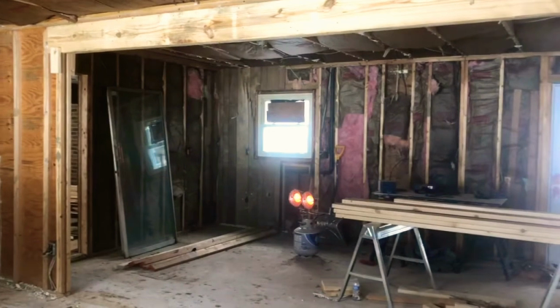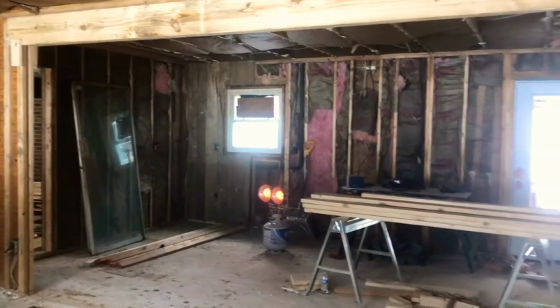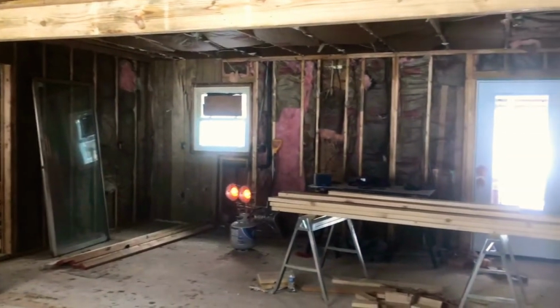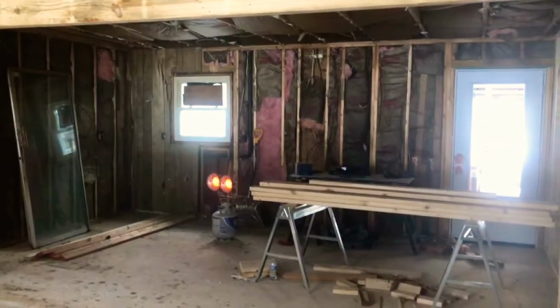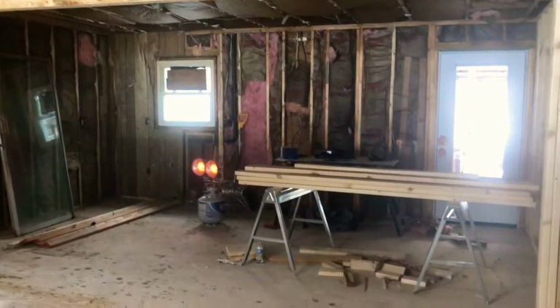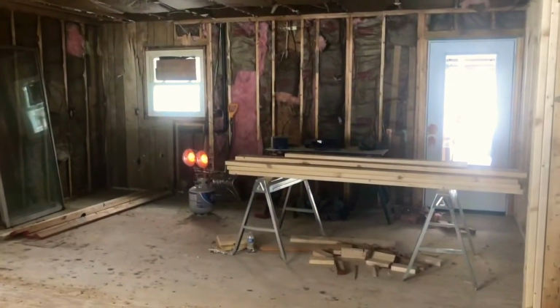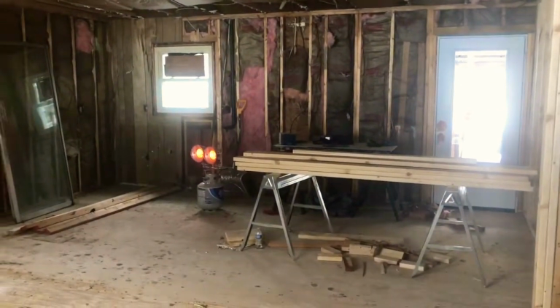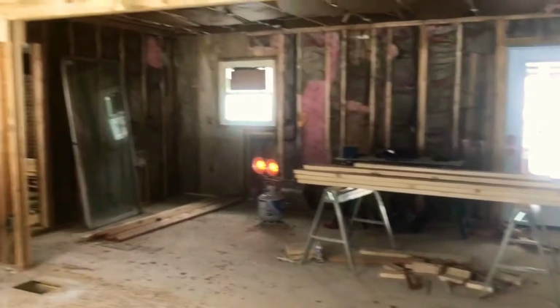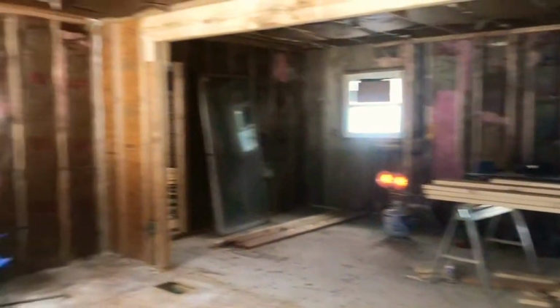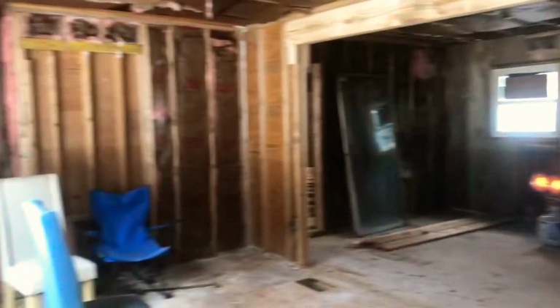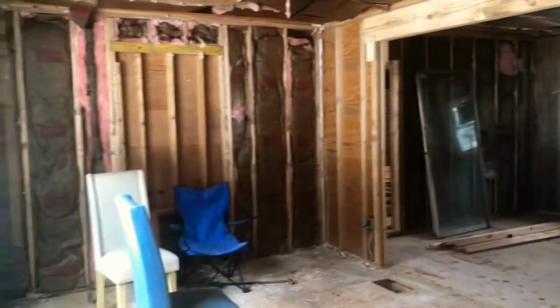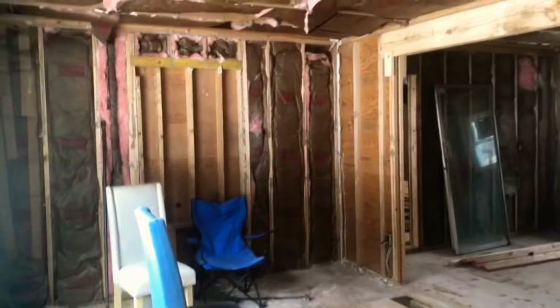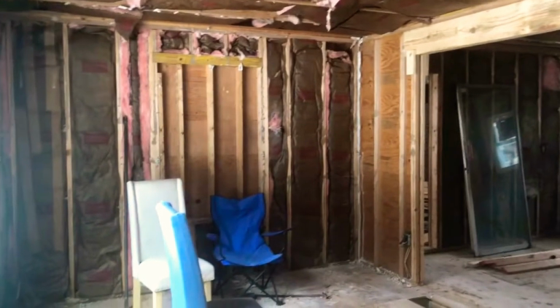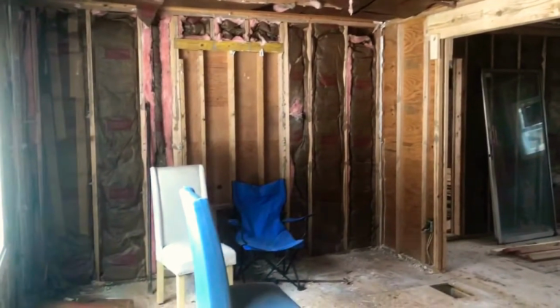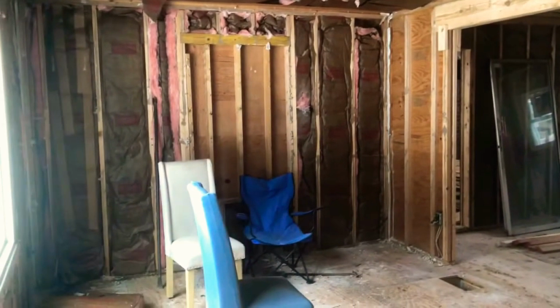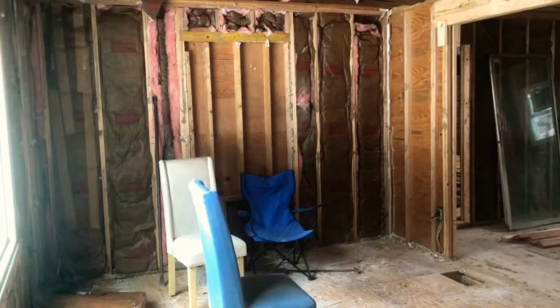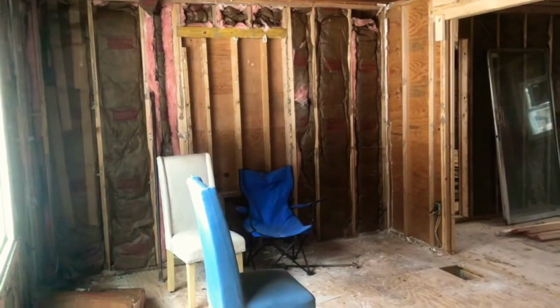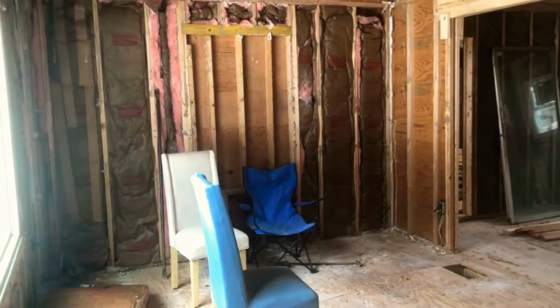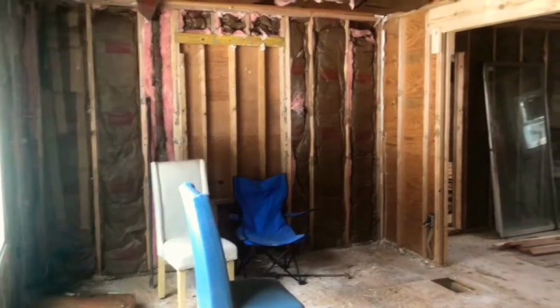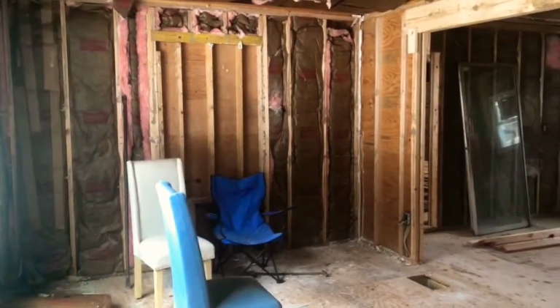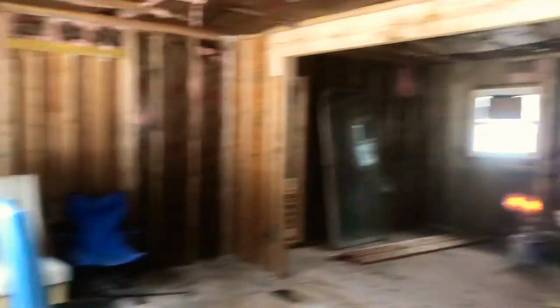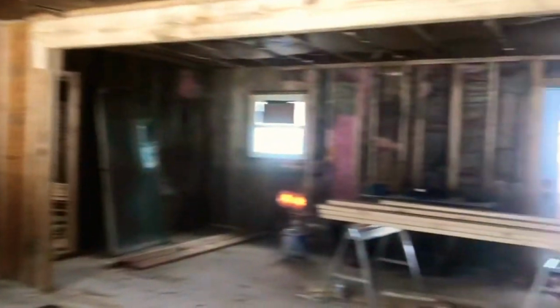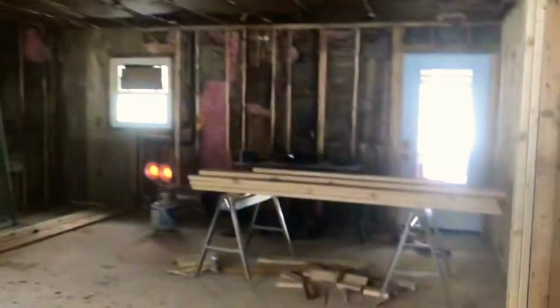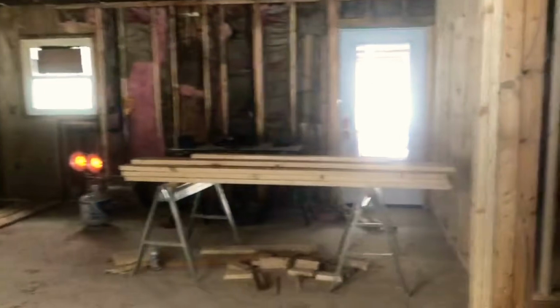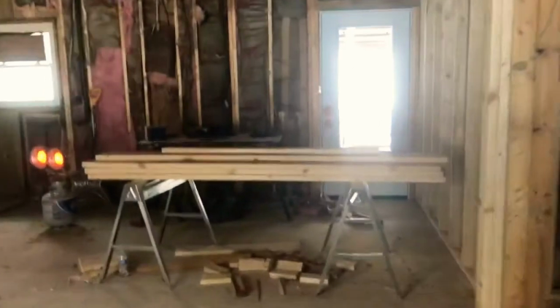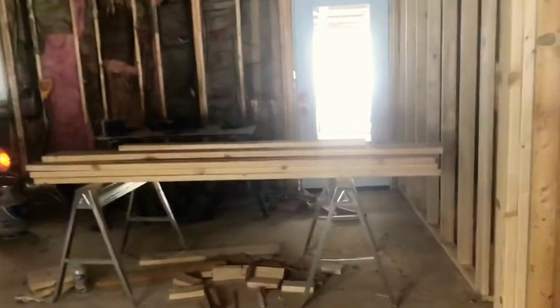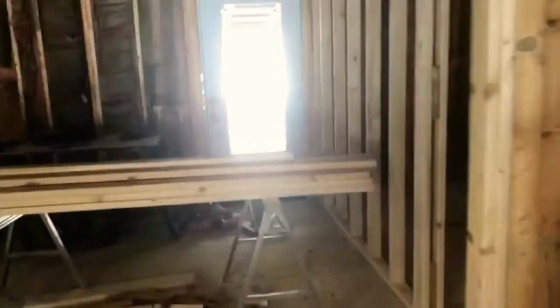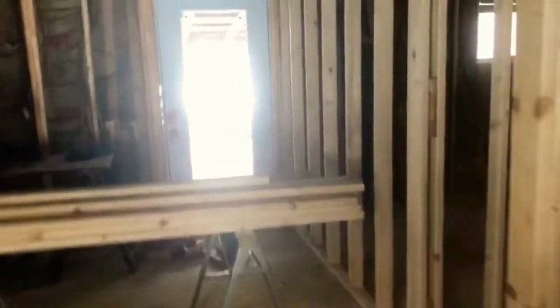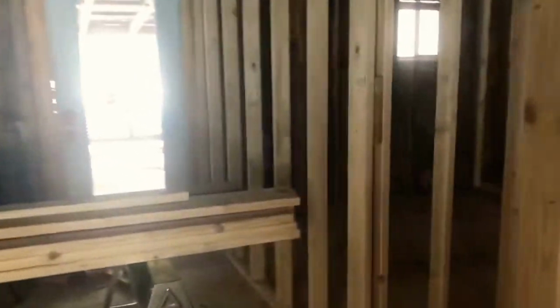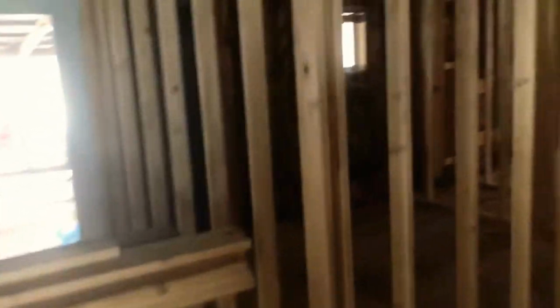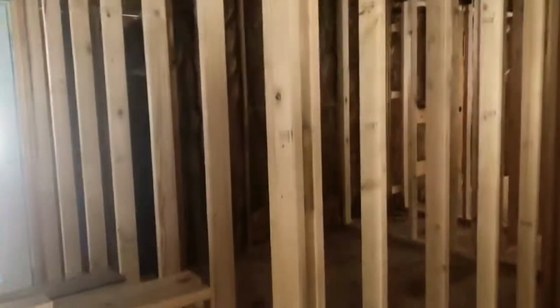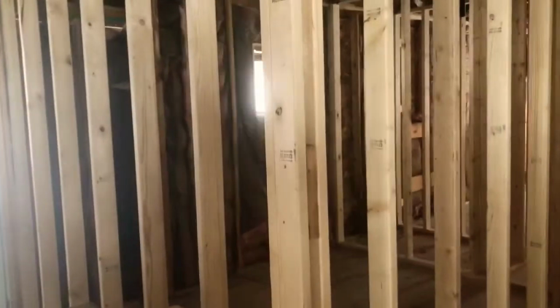We open right into the kitchen, and then we've got this wall to do — this wall will come down. And then we've got this part framed up.